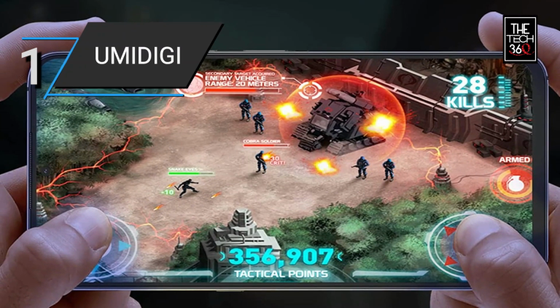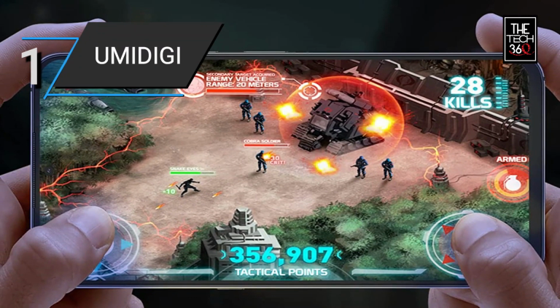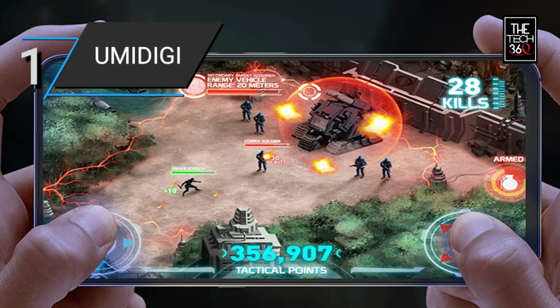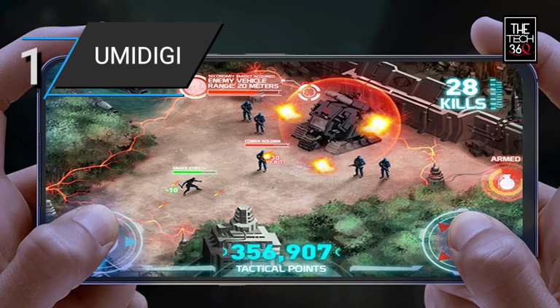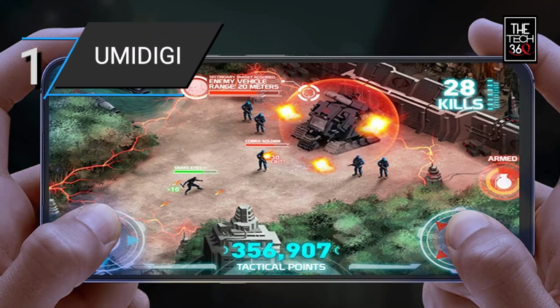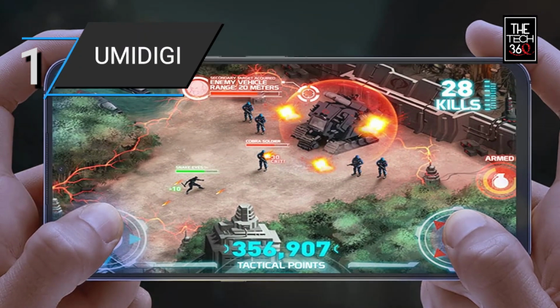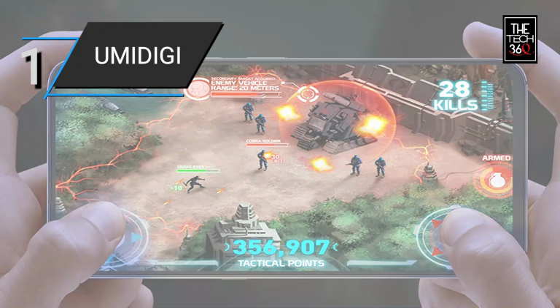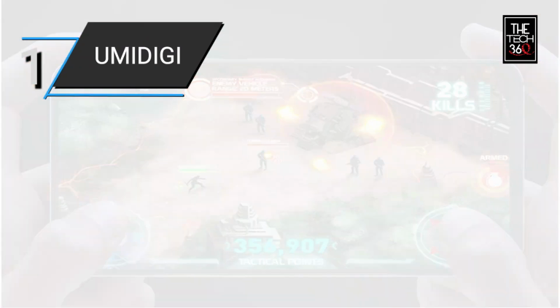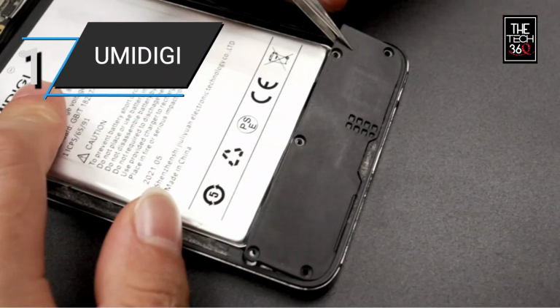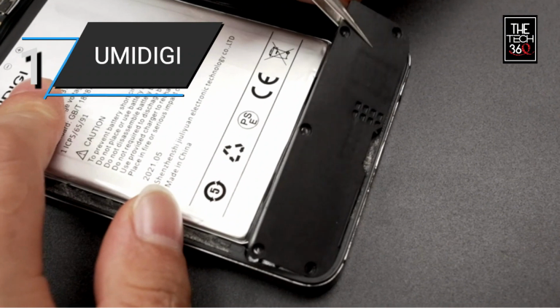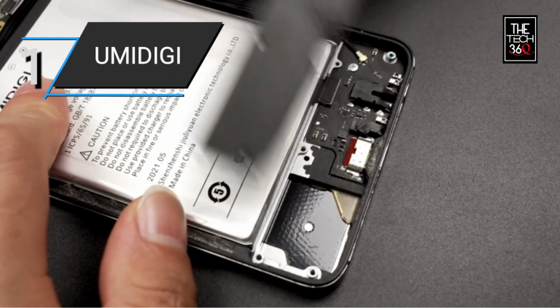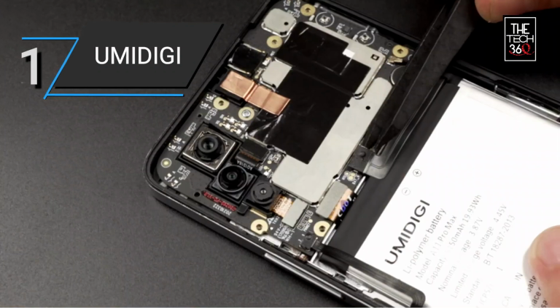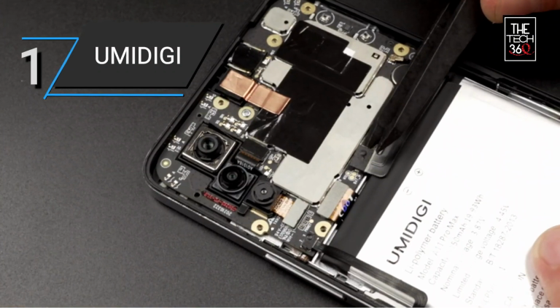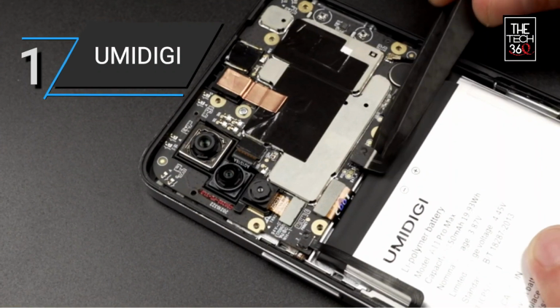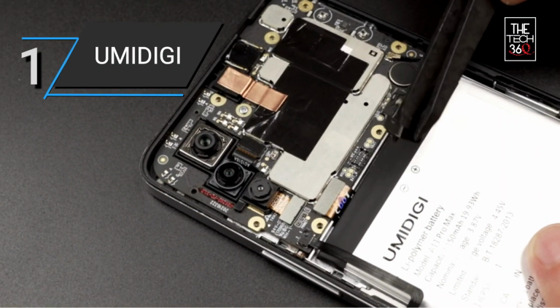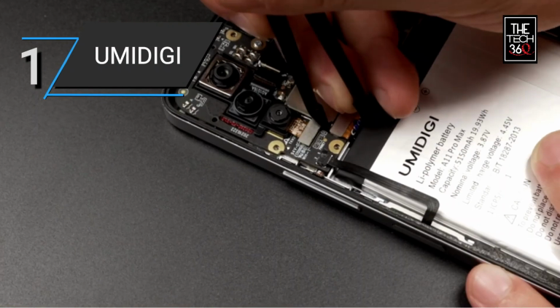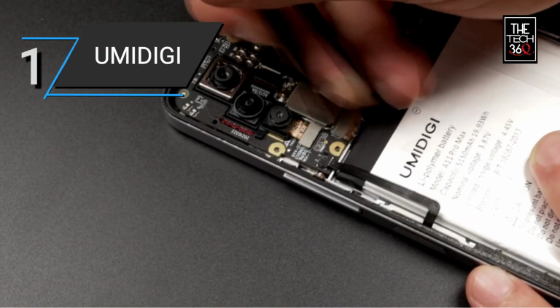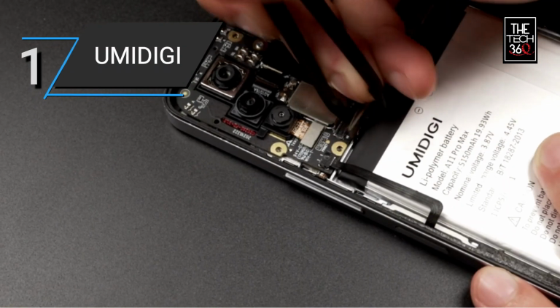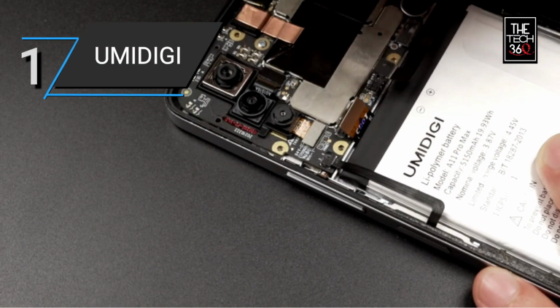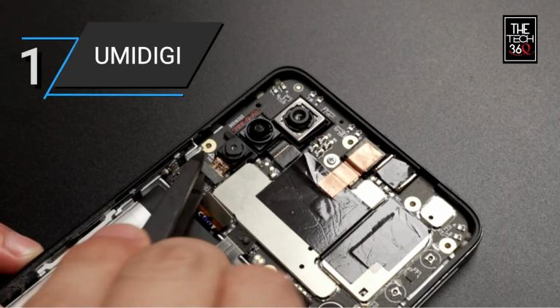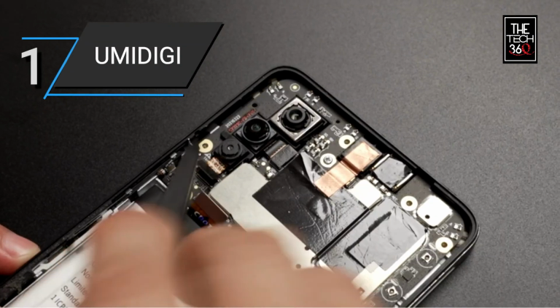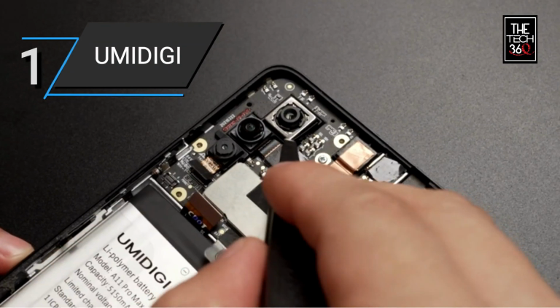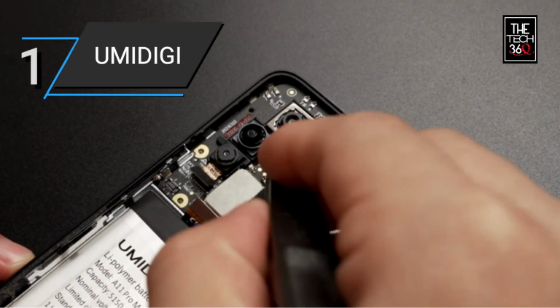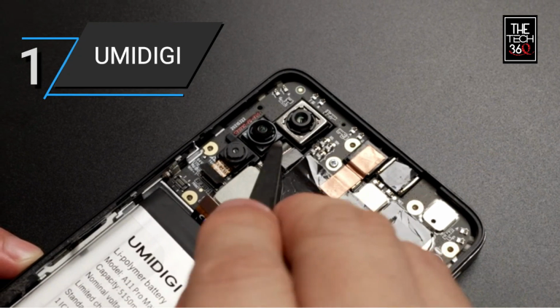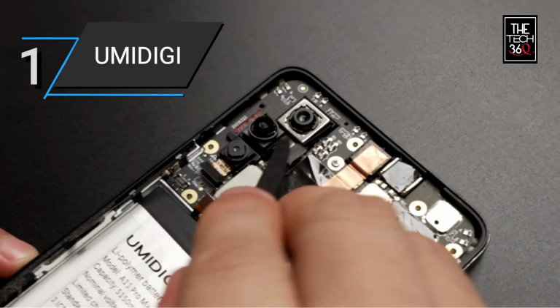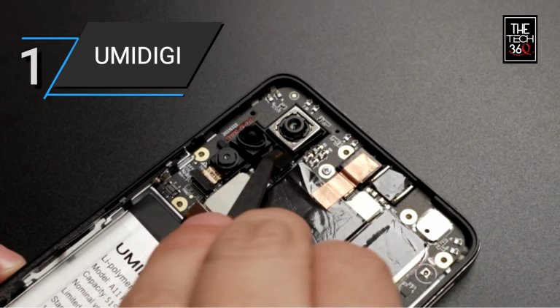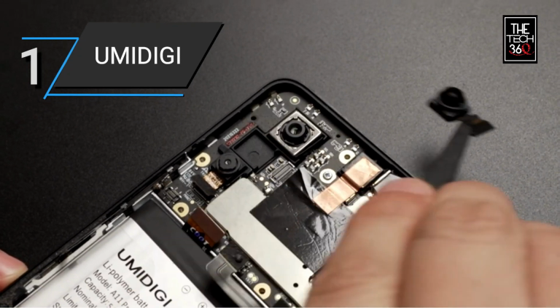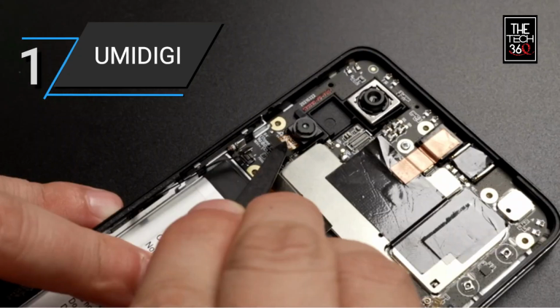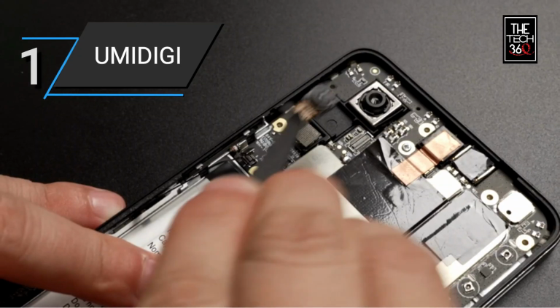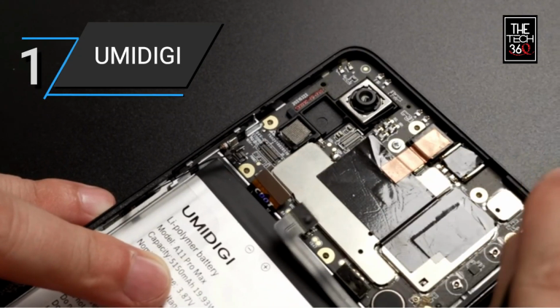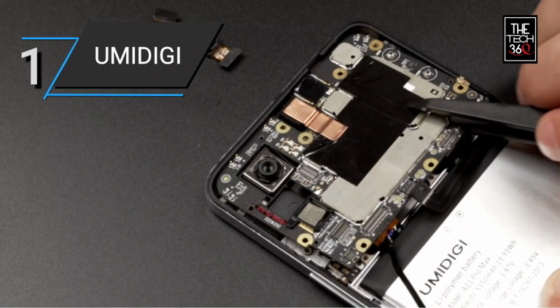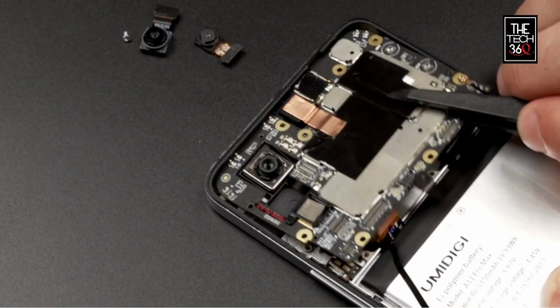With a storage capacity of 128GB, you have ample space to store your files, apps, and media. The frost-gray color option adds a stylish and modern look to the phone.